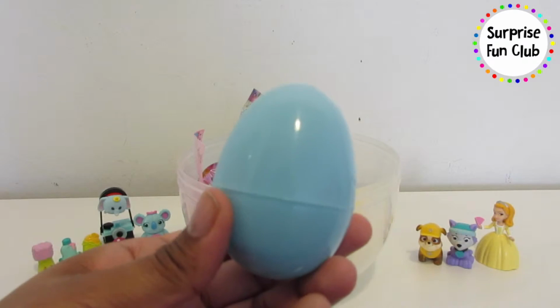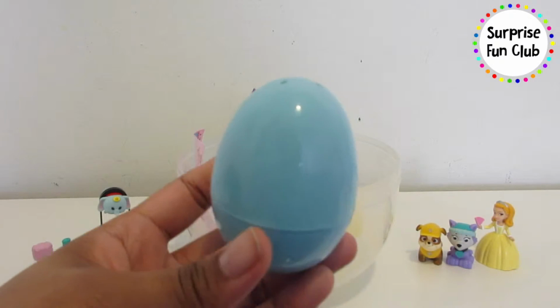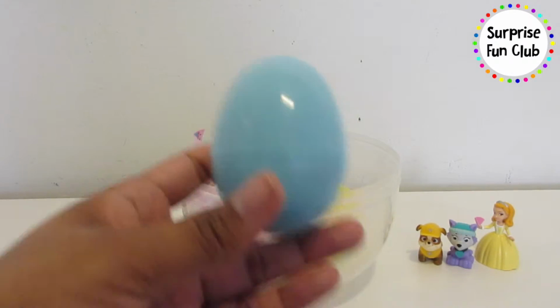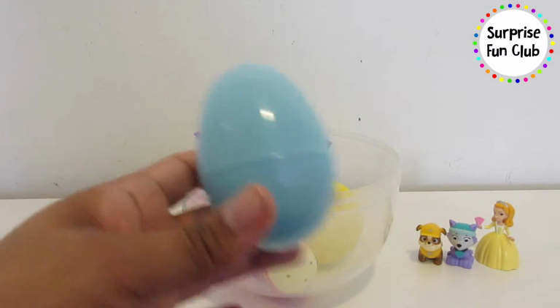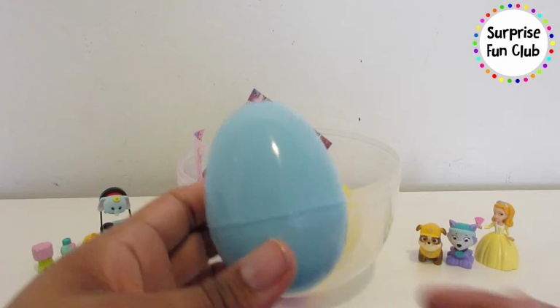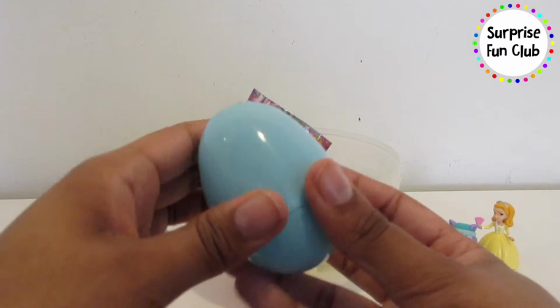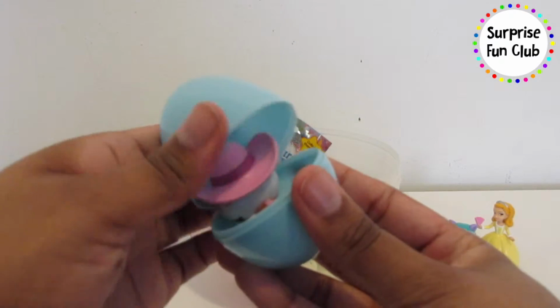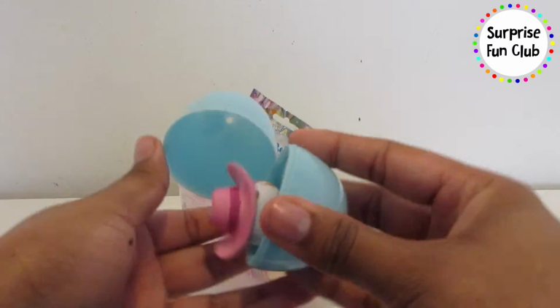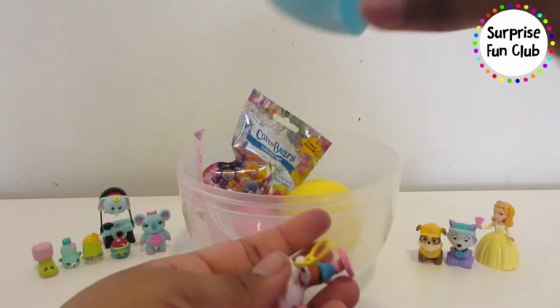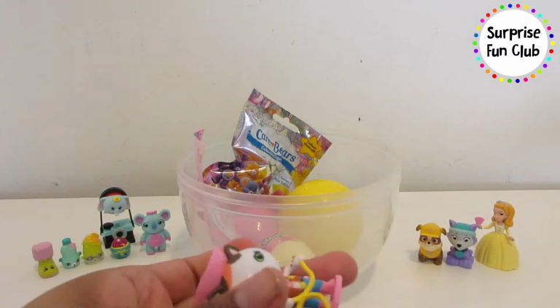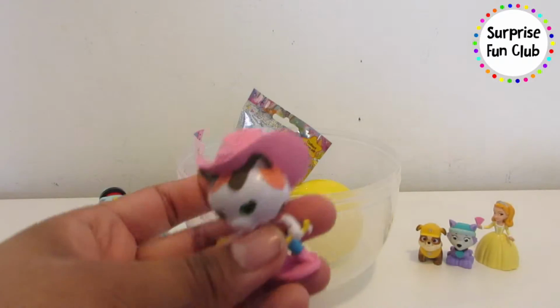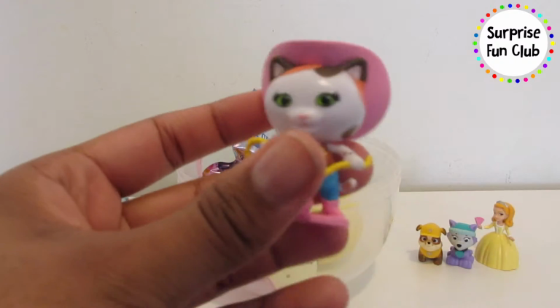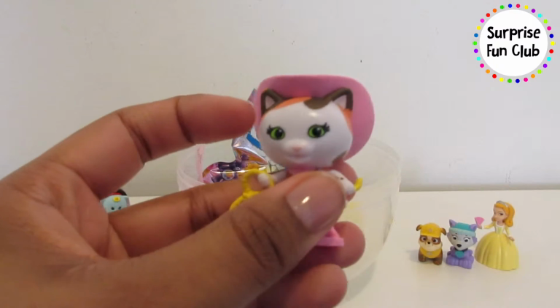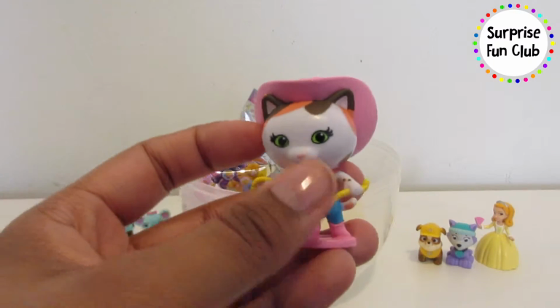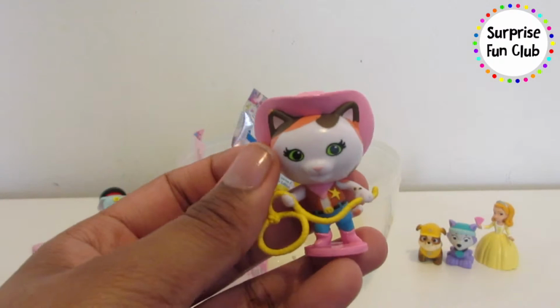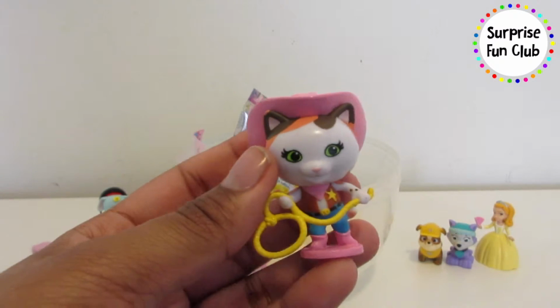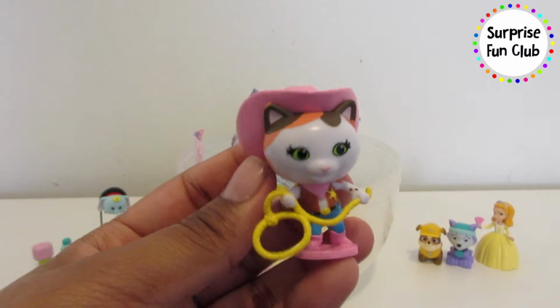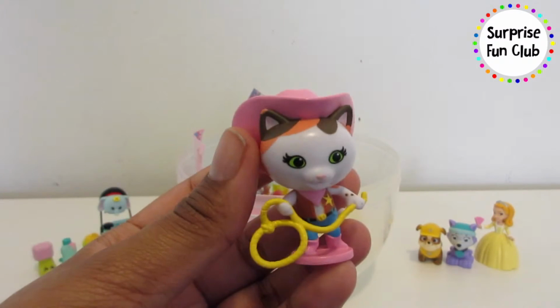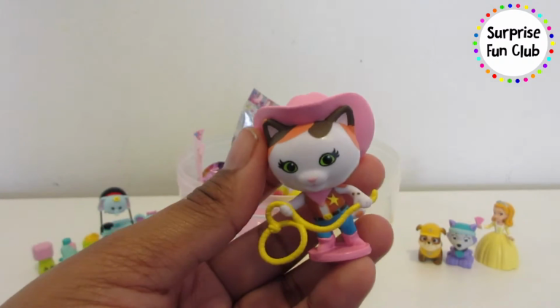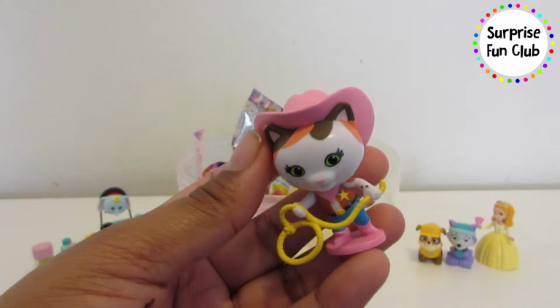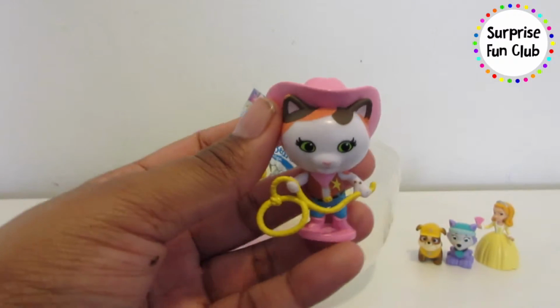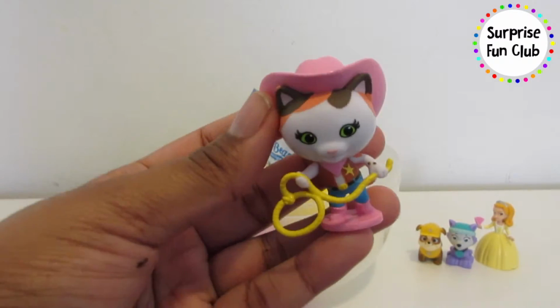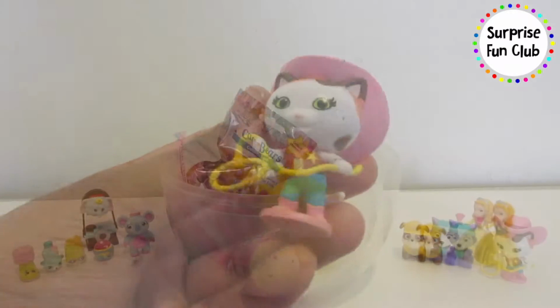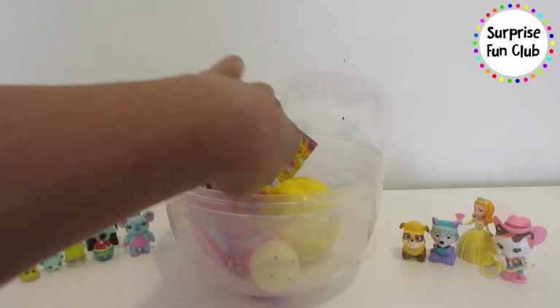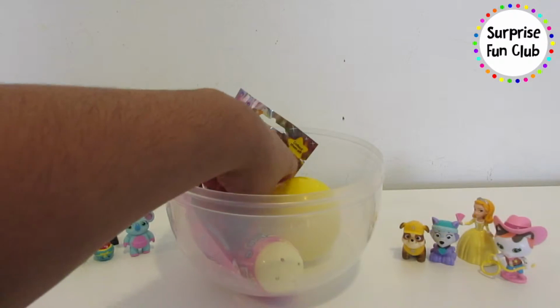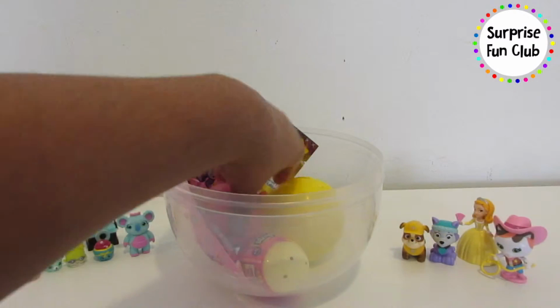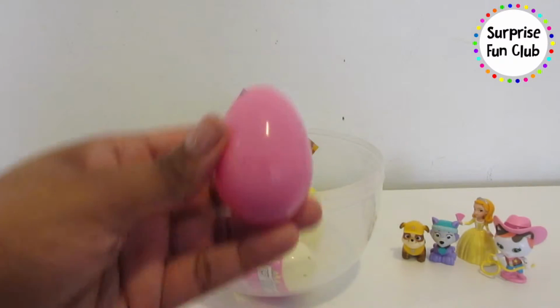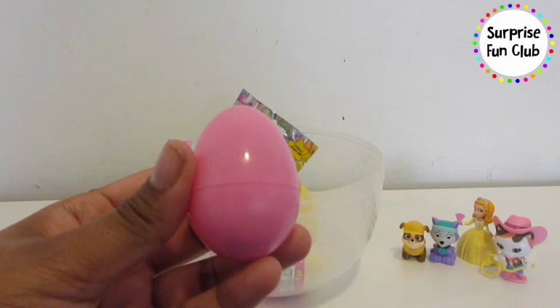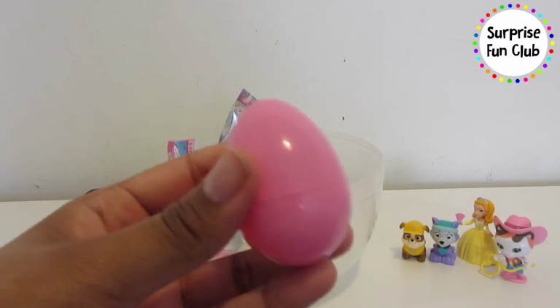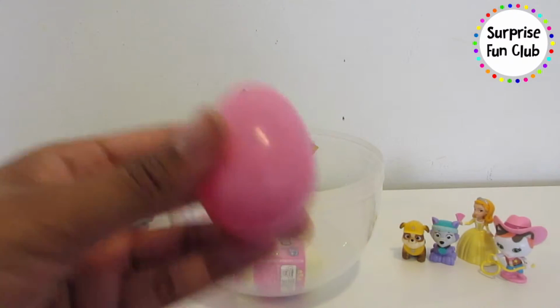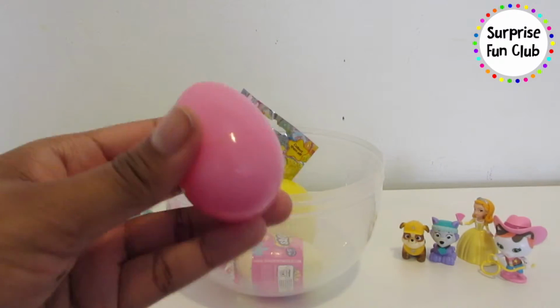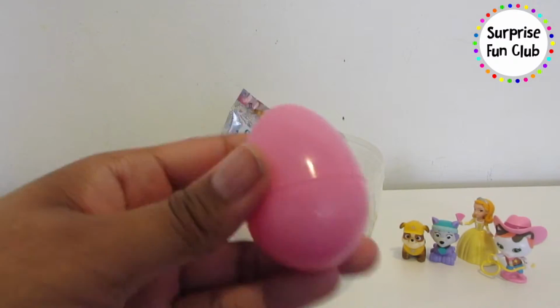Let's open up this big blue egg. It's Sheriff Callie with her lasso — yippie yacki yay, I'm Sheriff Callie! Let's open up this pink egg, shake it shake it — what's inside of here?